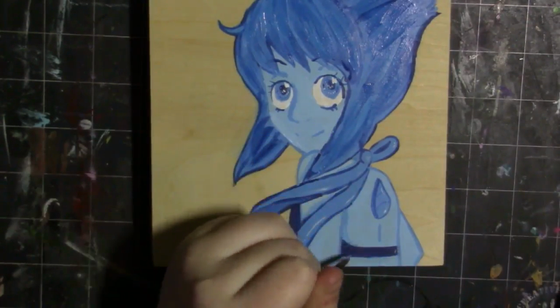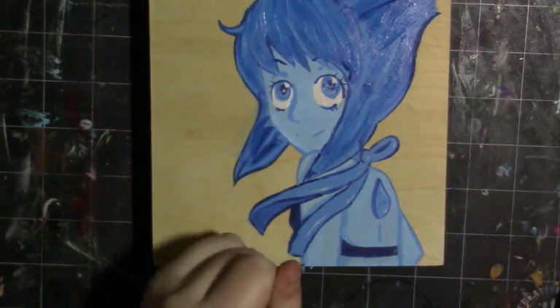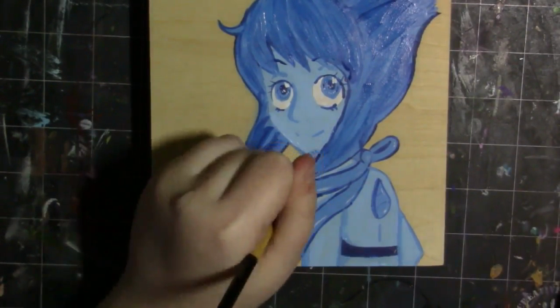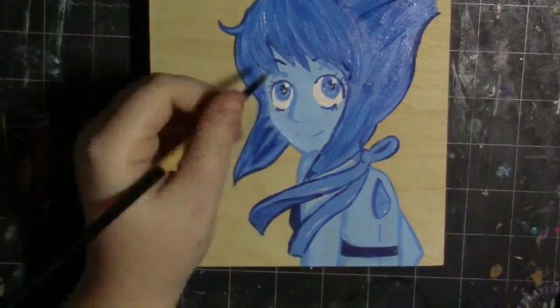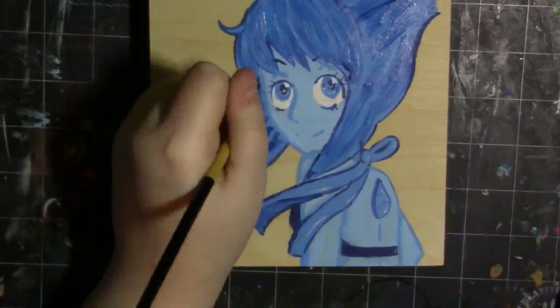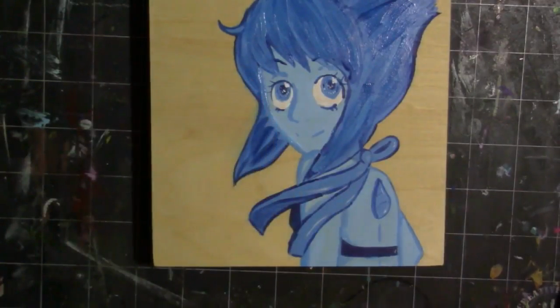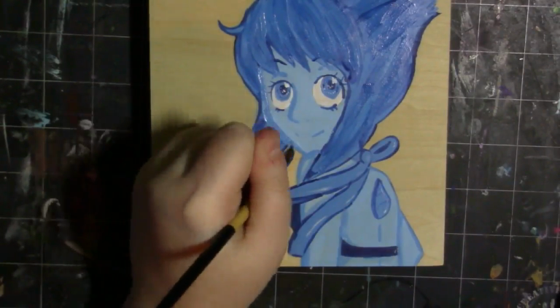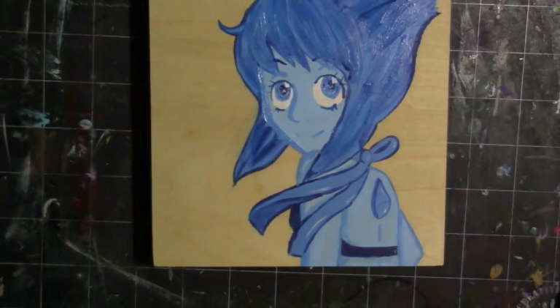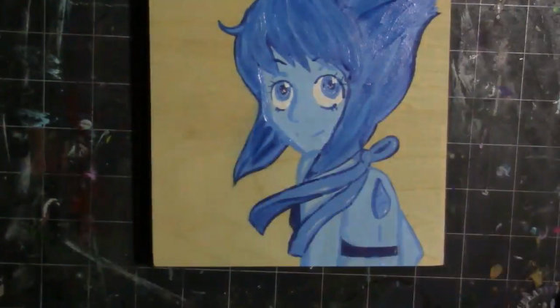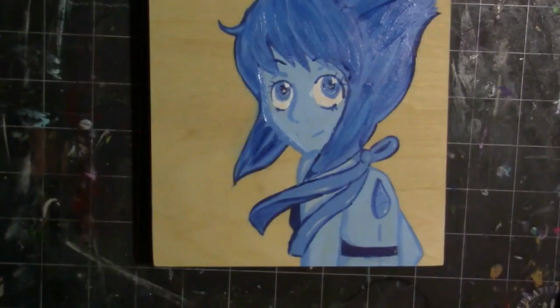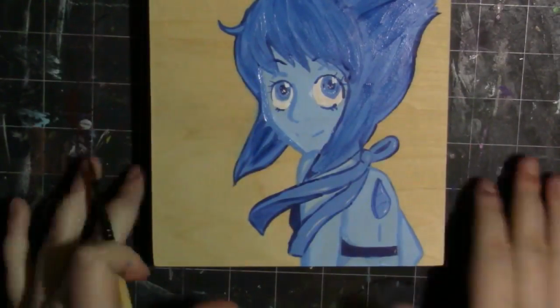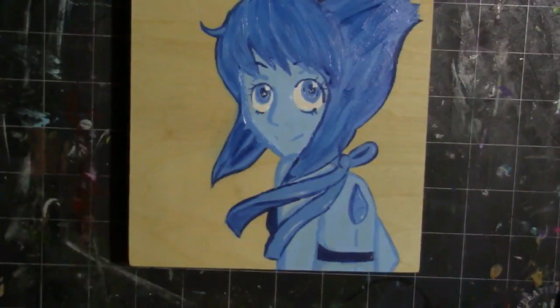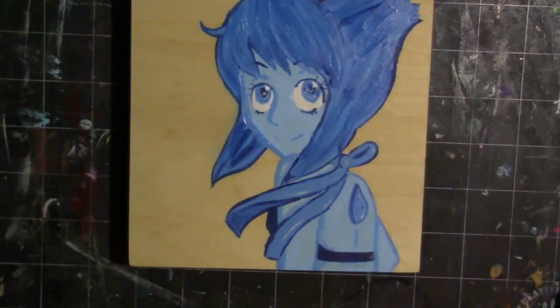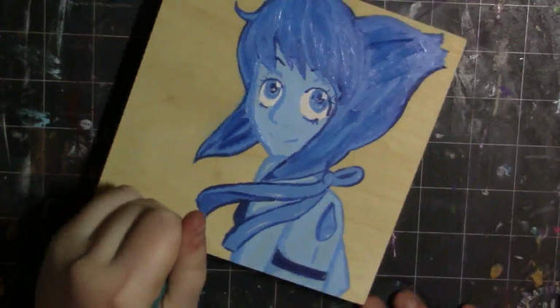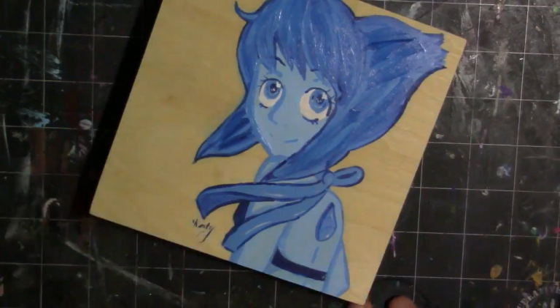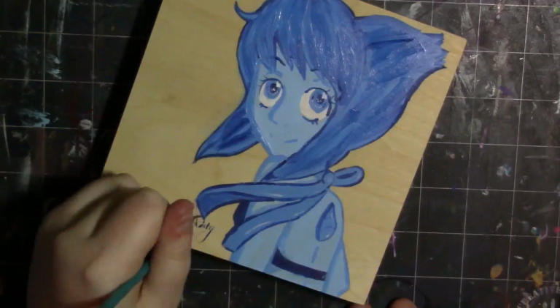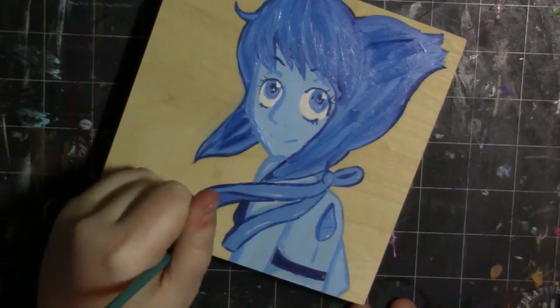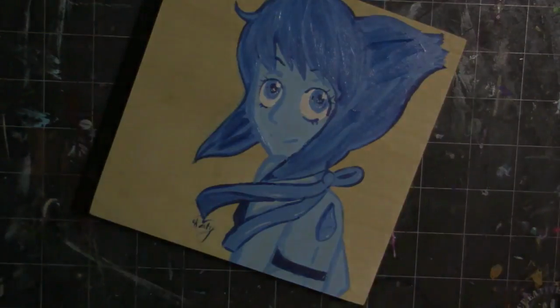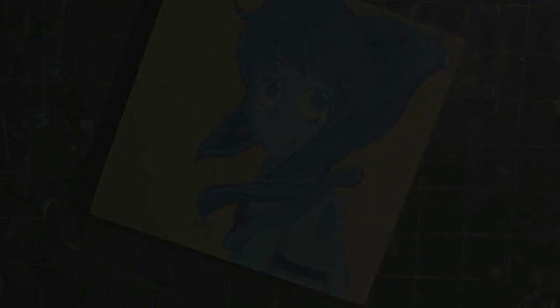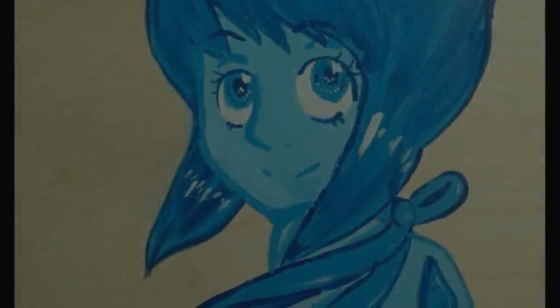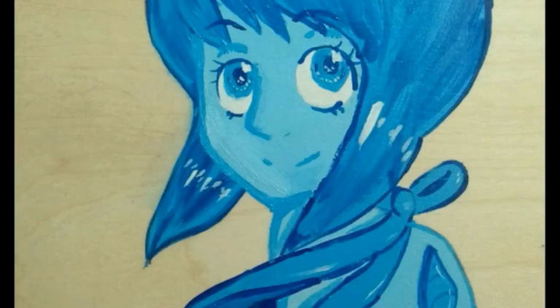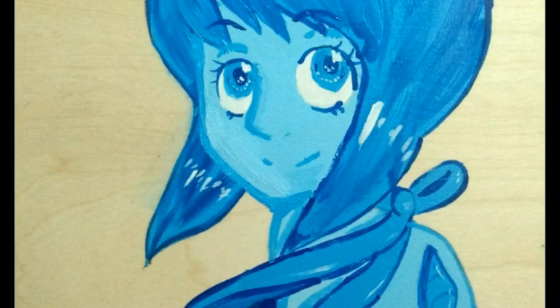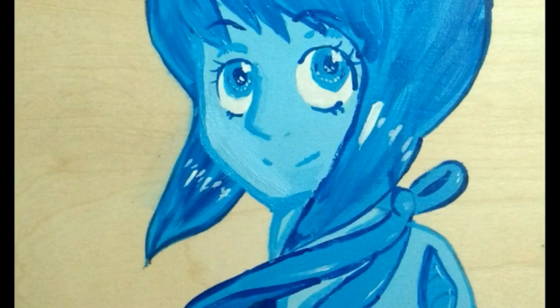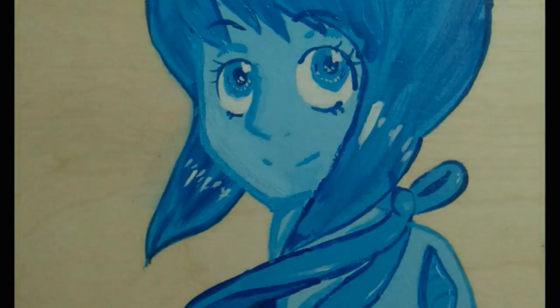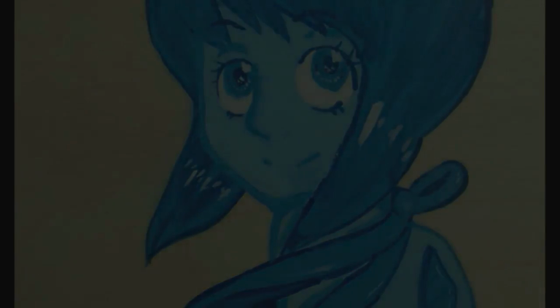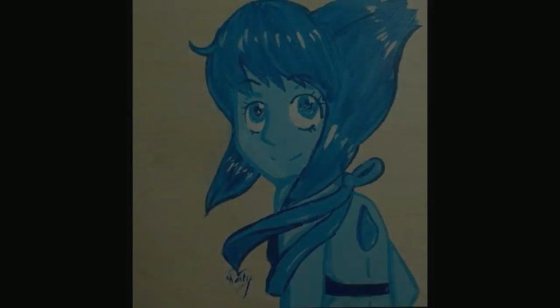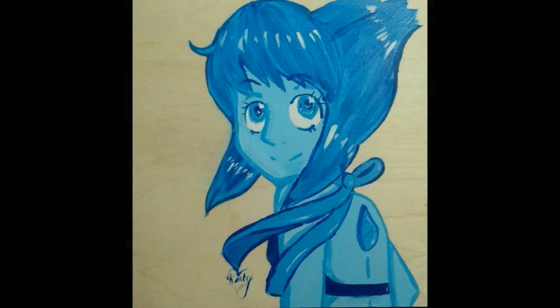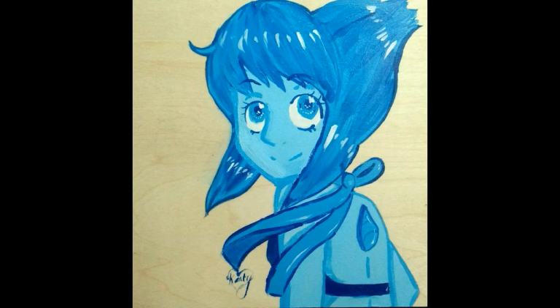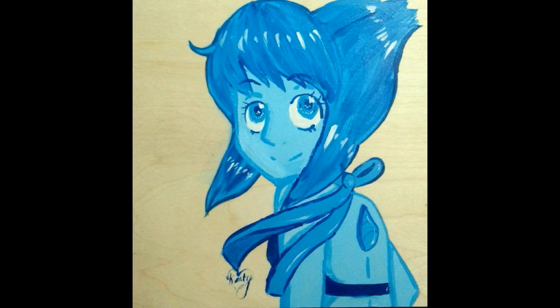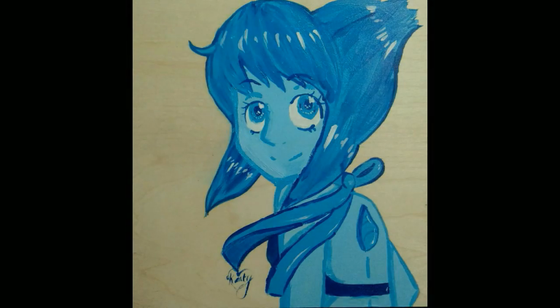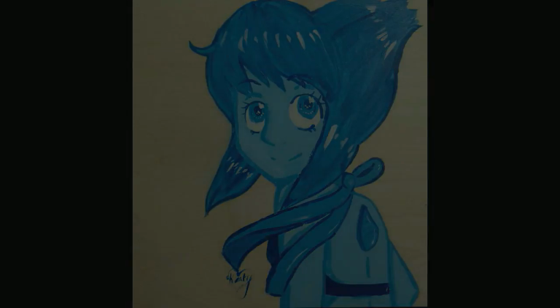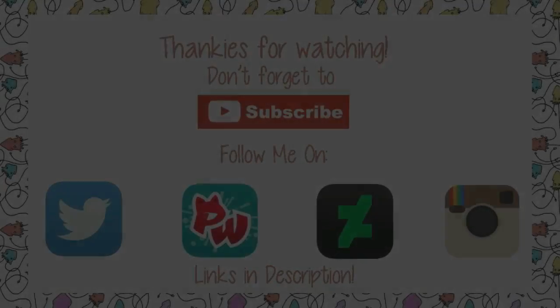As this video is wrapping up, I want to go ahead and thank you guys so, so much for watching. Don't forget you can follow me on DeviantArt, Twitter and Instagram — all of my links are down in the description below. Don't forget to join our cute little squid army if you haven't already. And until next time, guys, toodaloo!